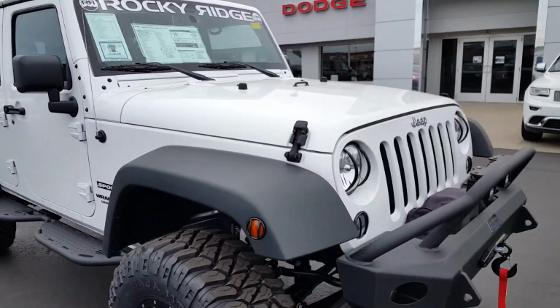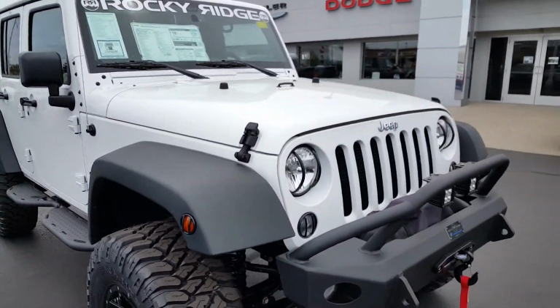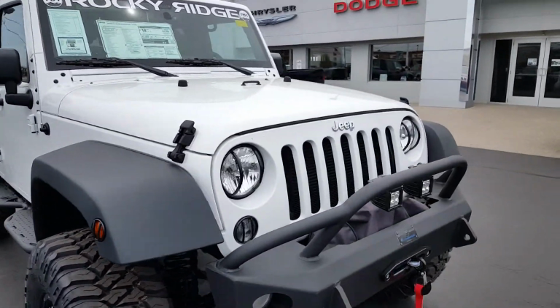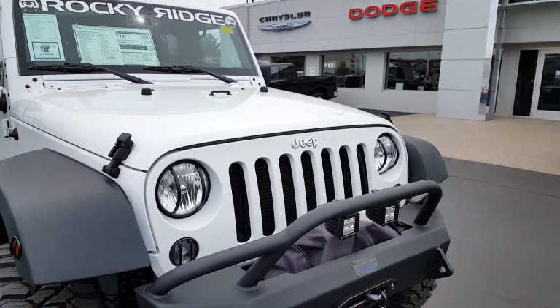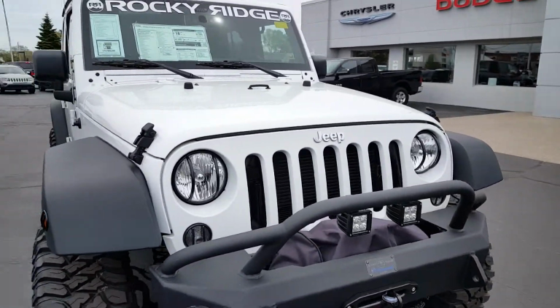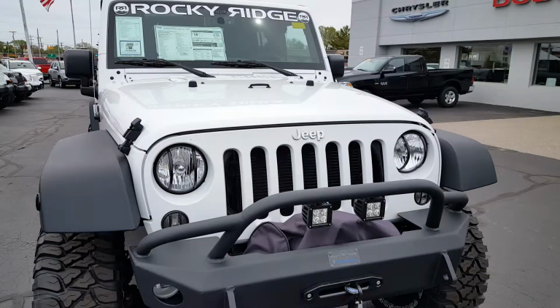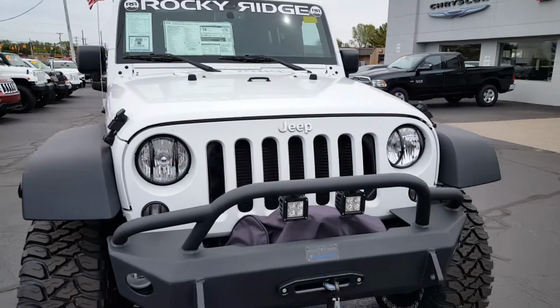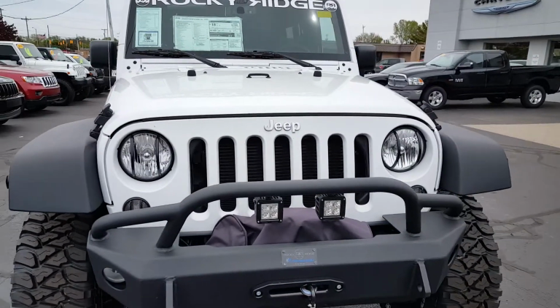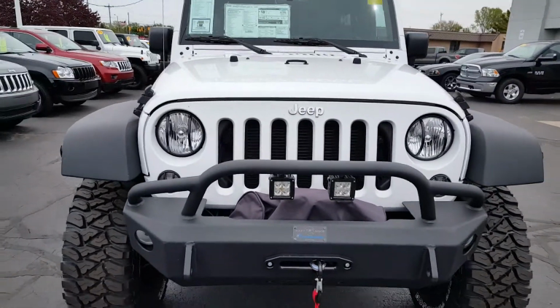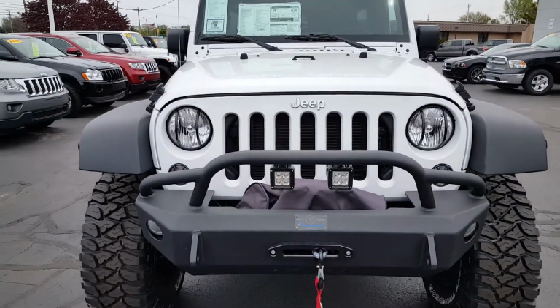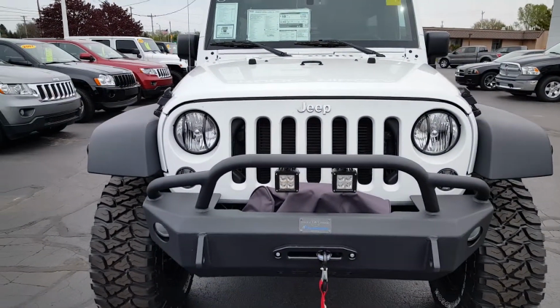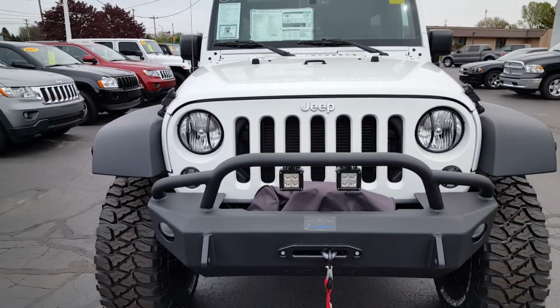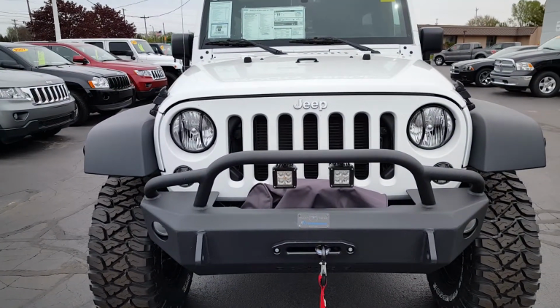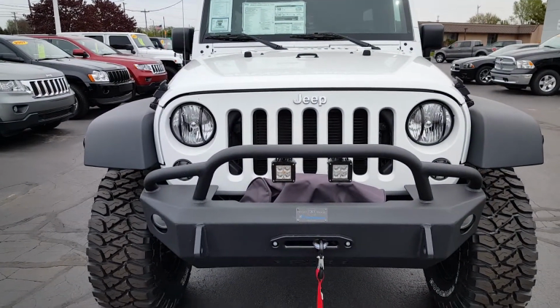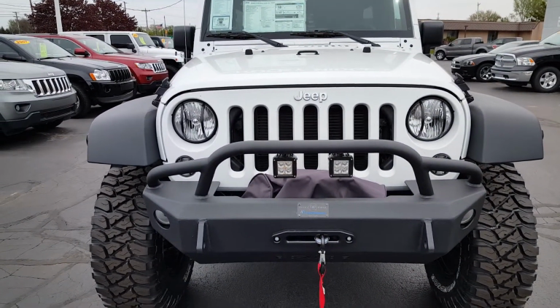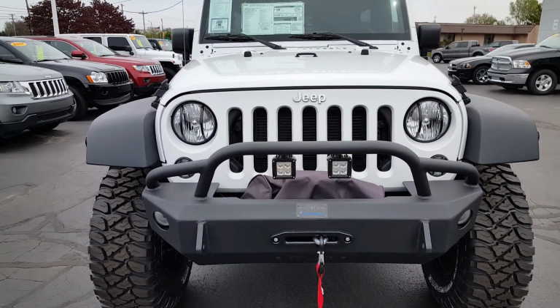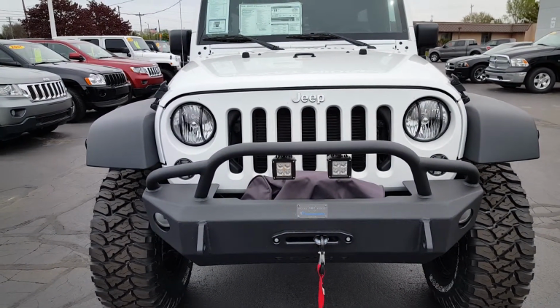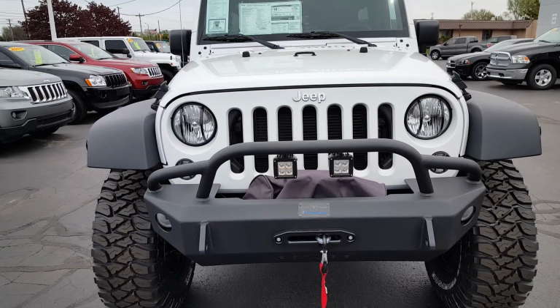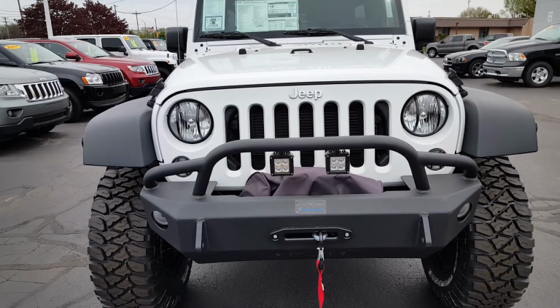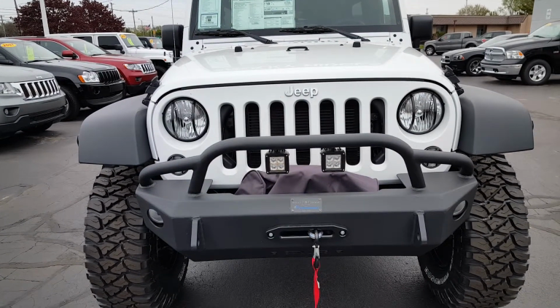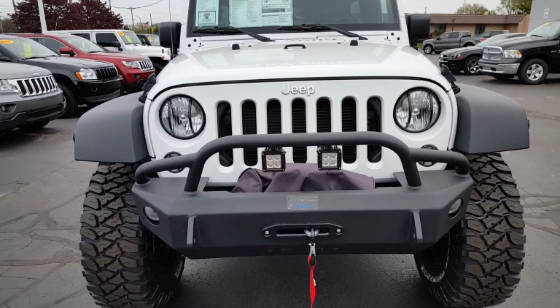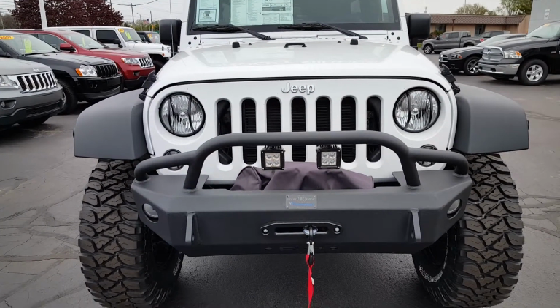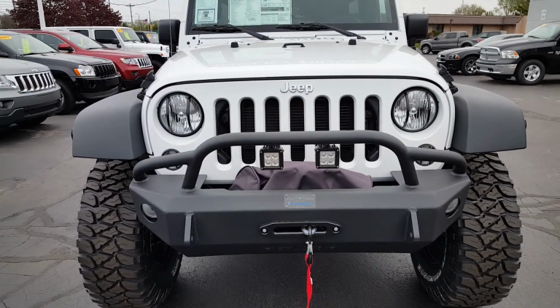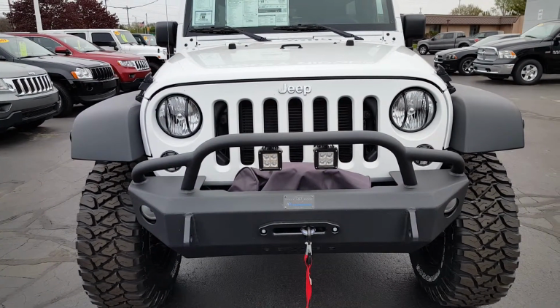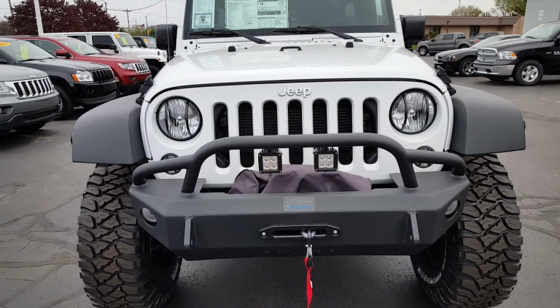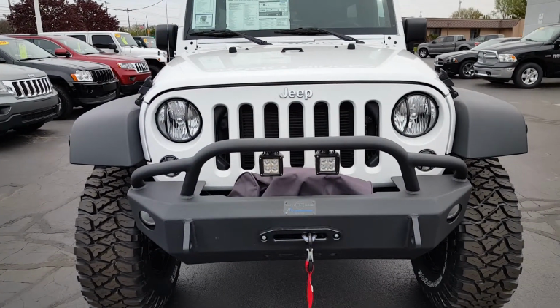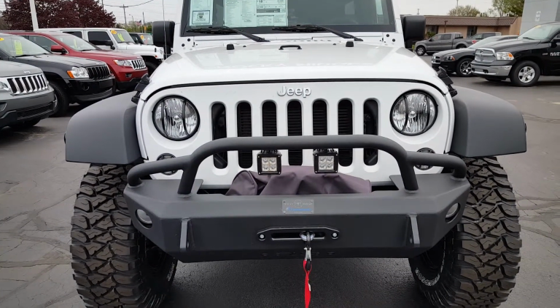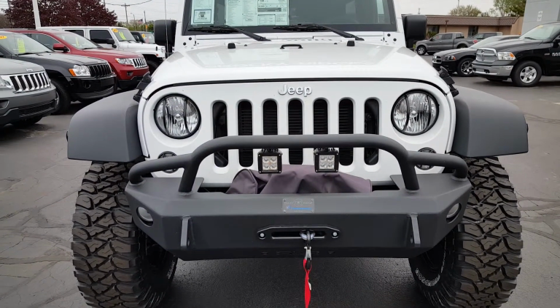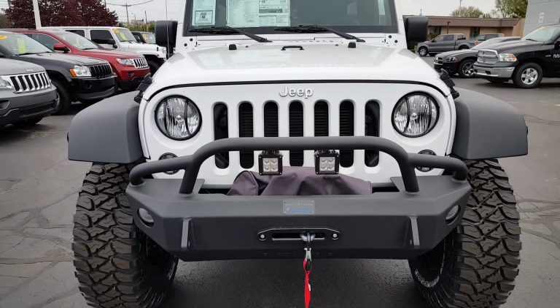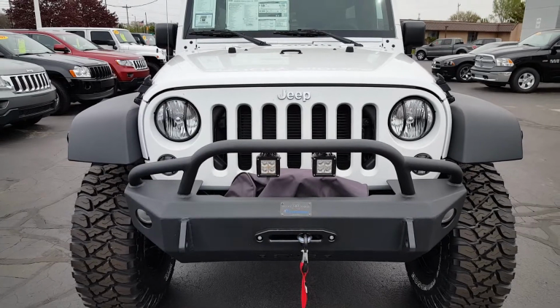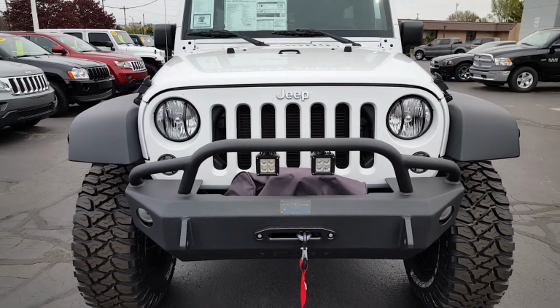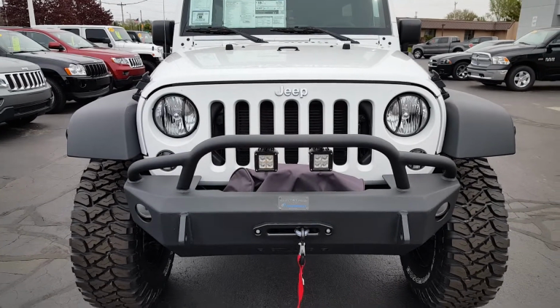On the front you have a winch and off-road lights along with armored headlights. The winch has a 6,000-pound synthetic rope in it, just to pull your friends out of the ditch.